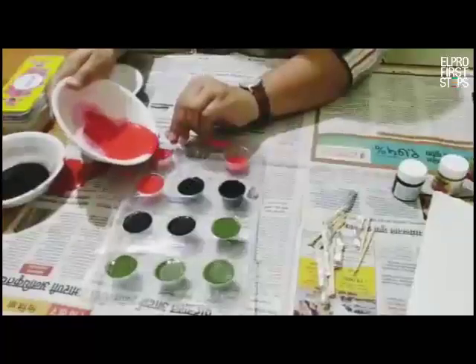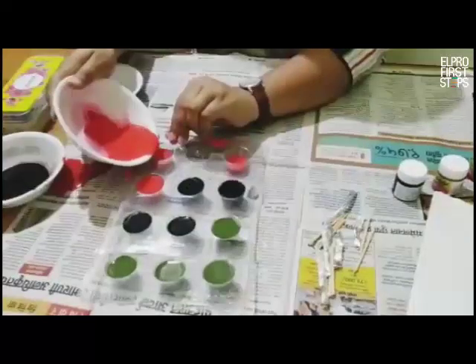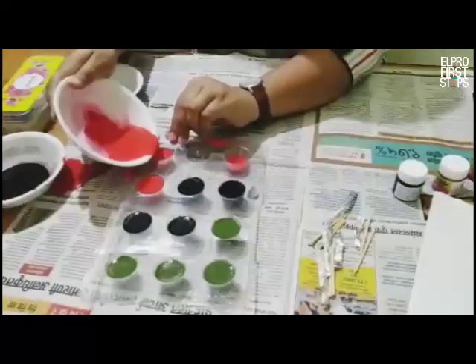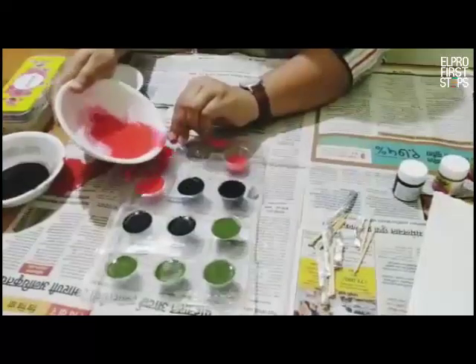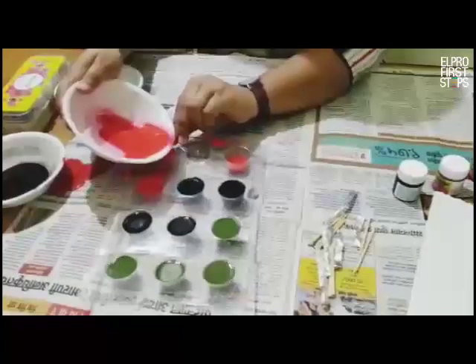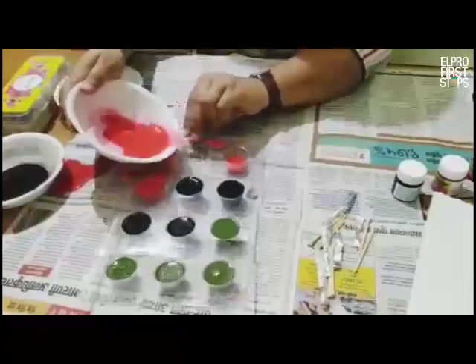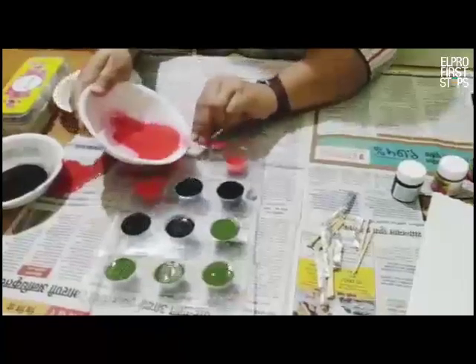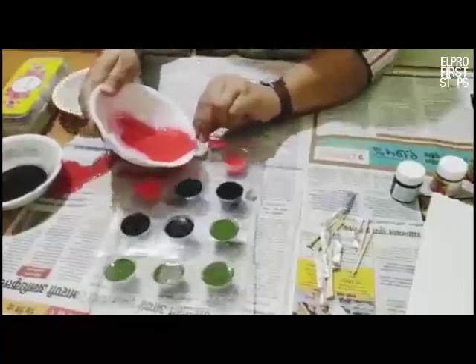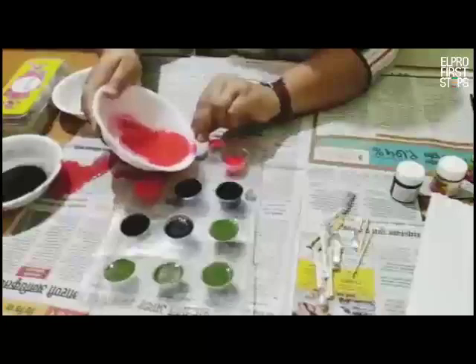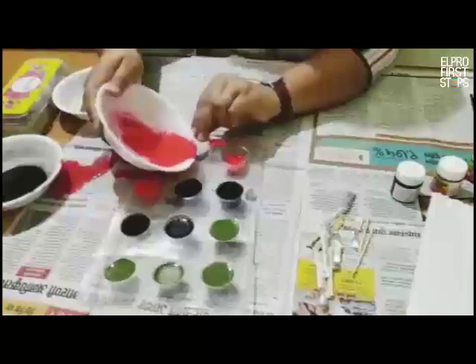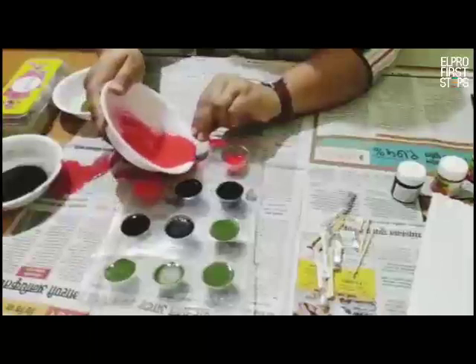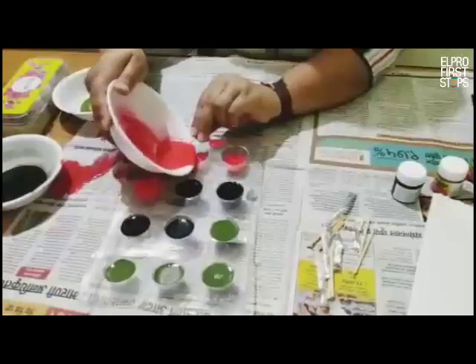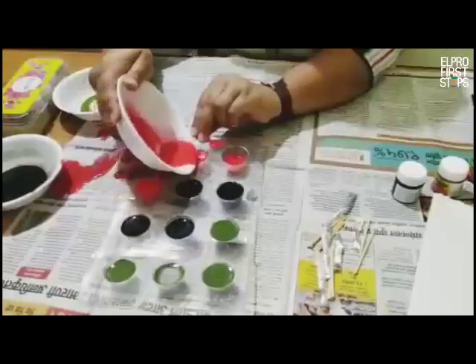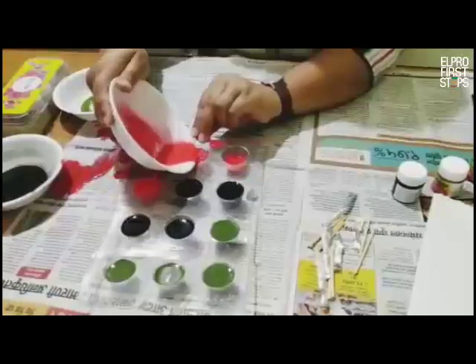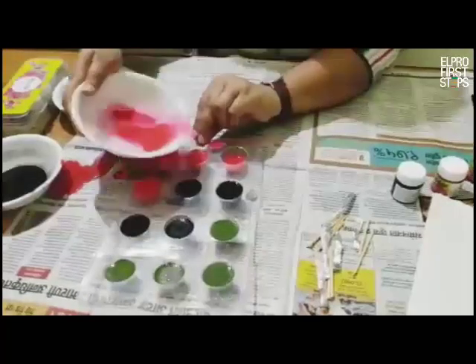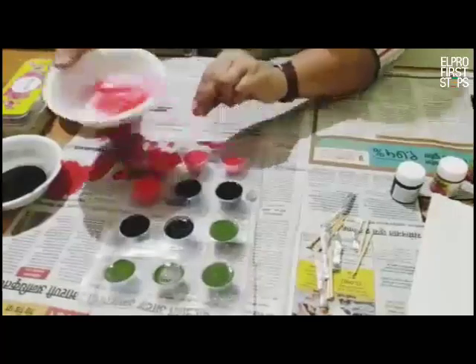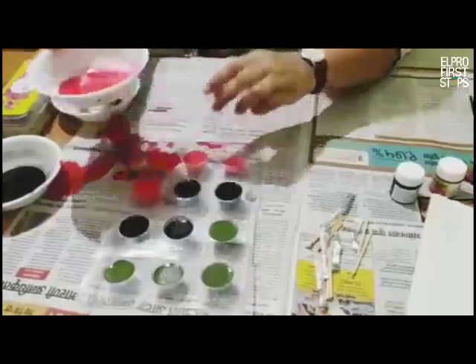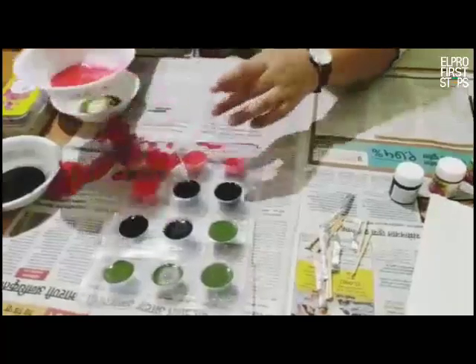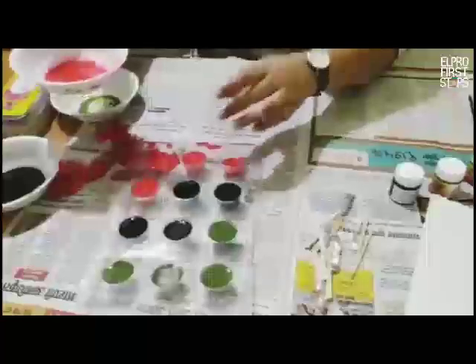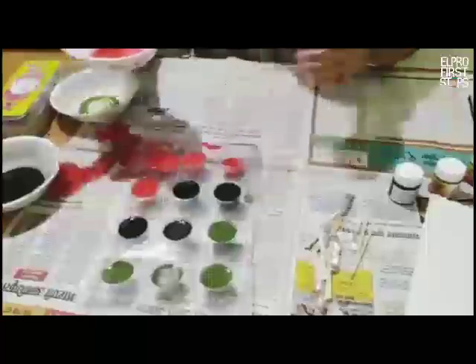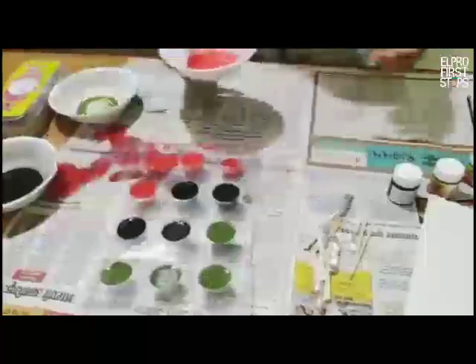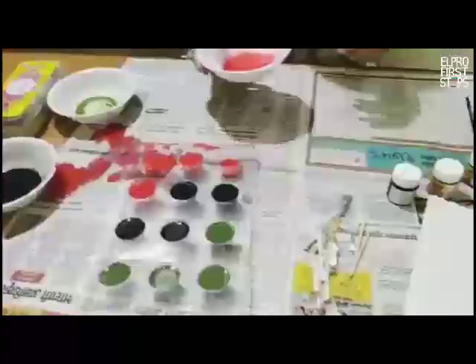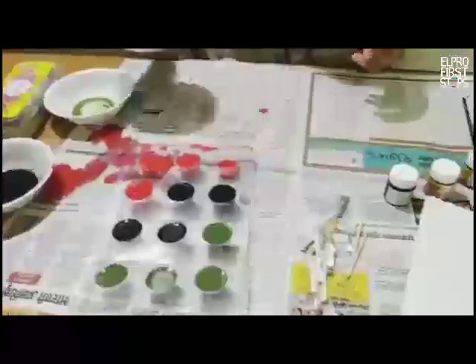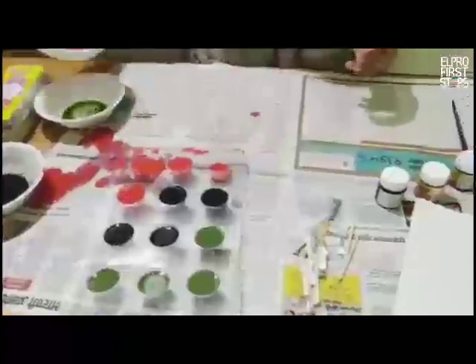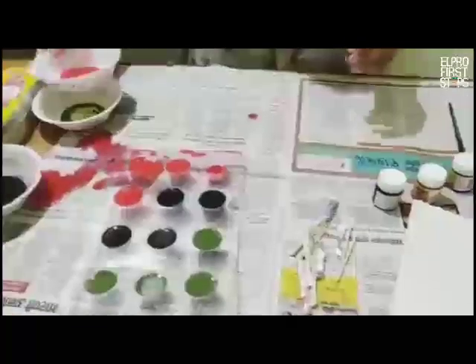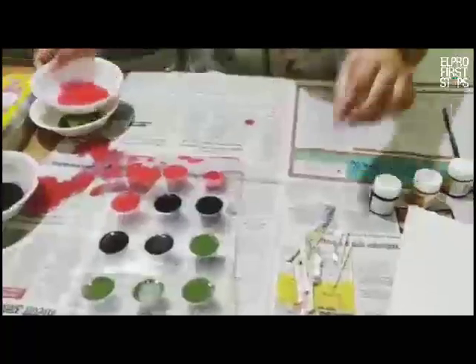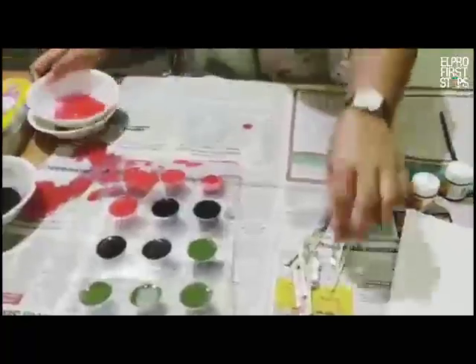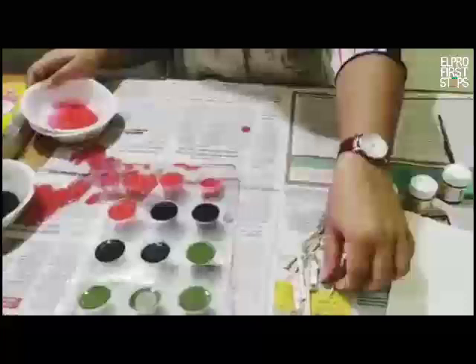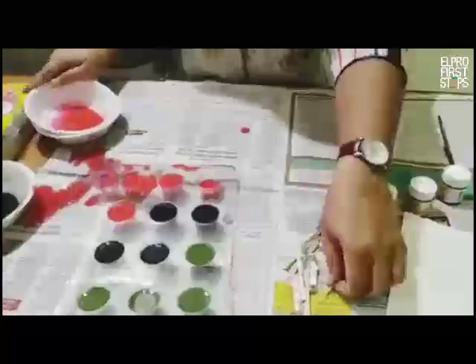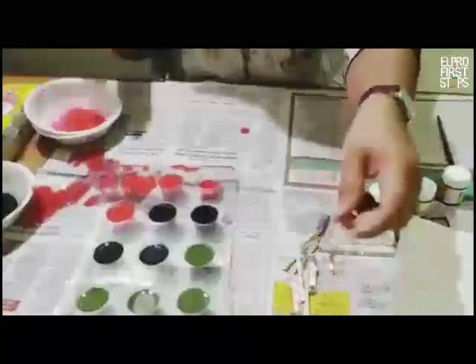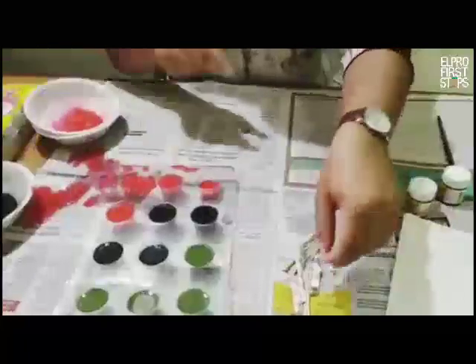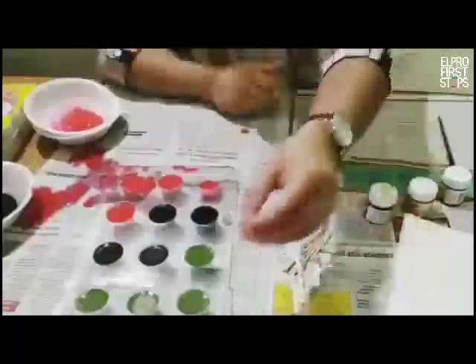We are done with mixing the paint and adding it to the molds. Now we add the sticks into our mold.